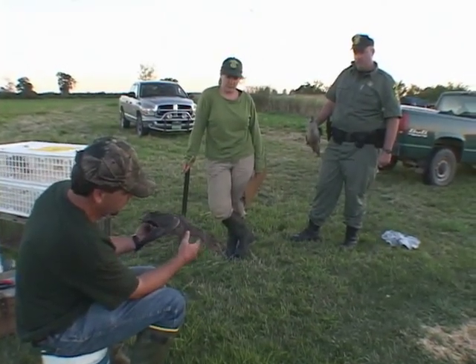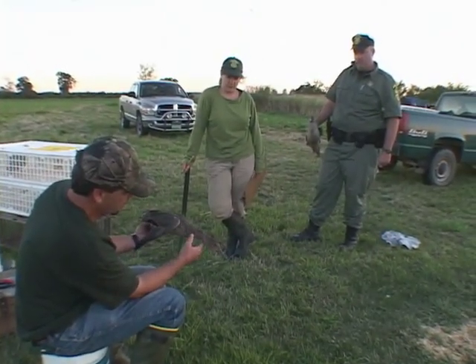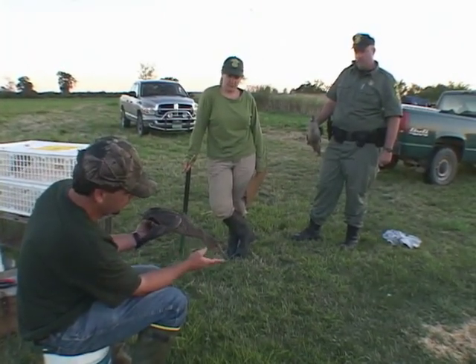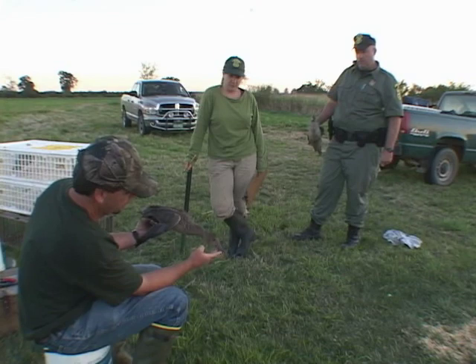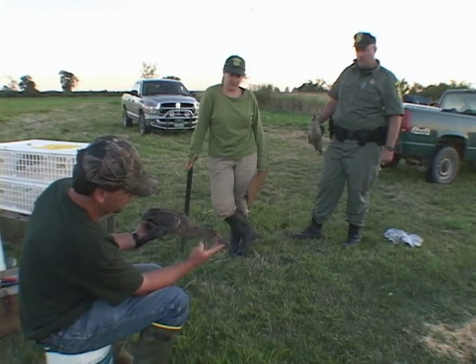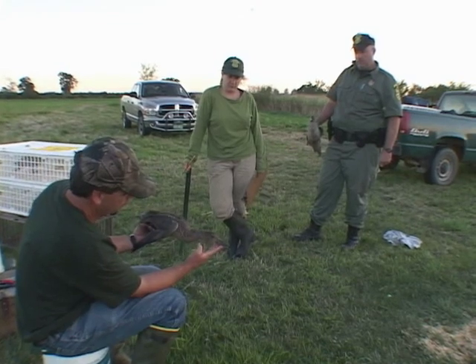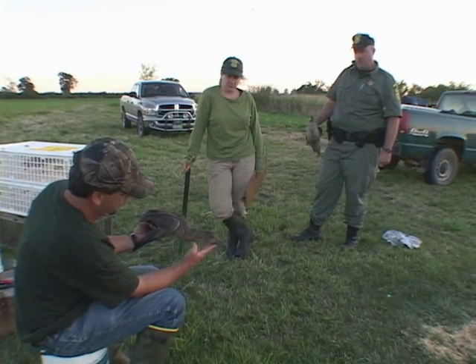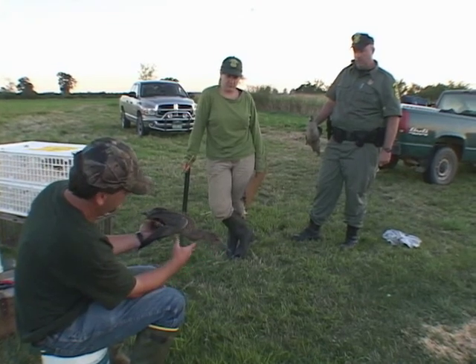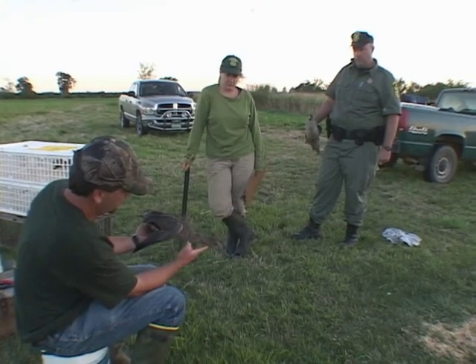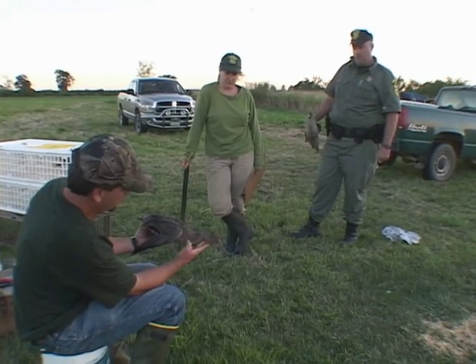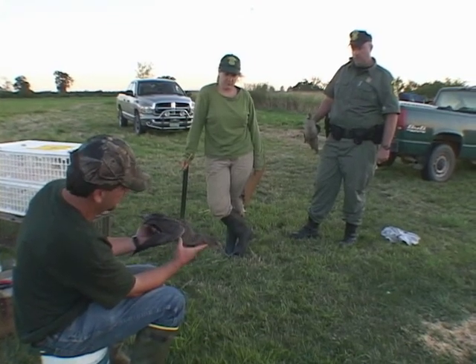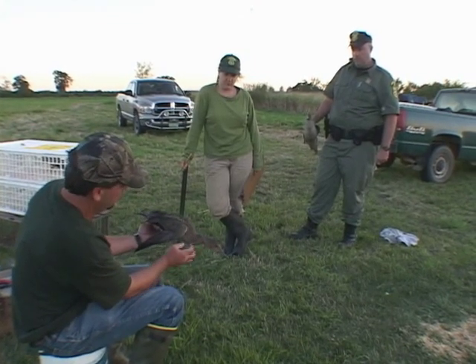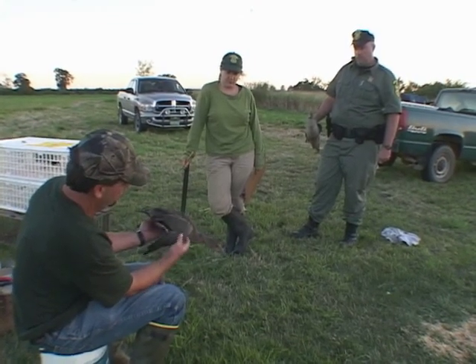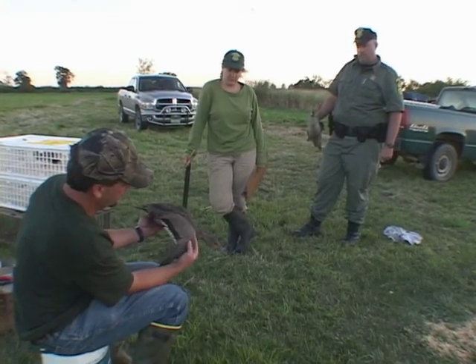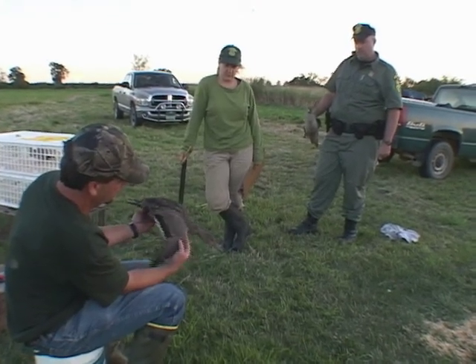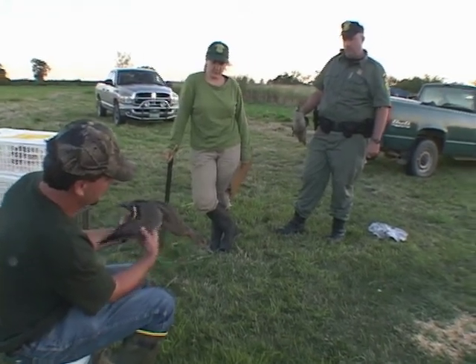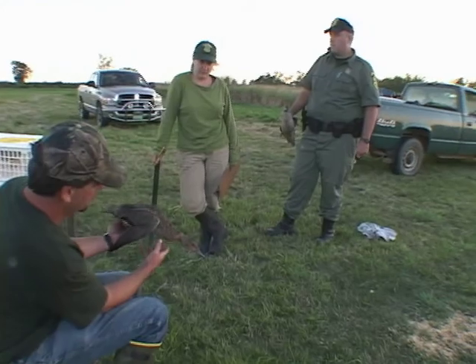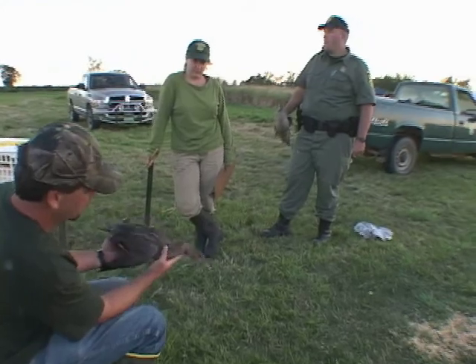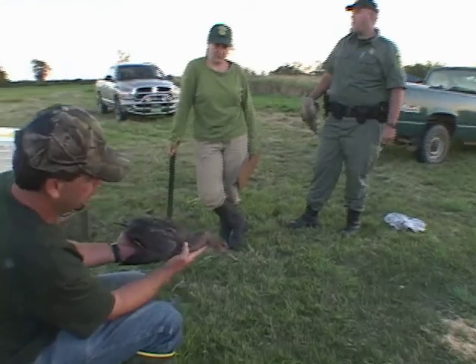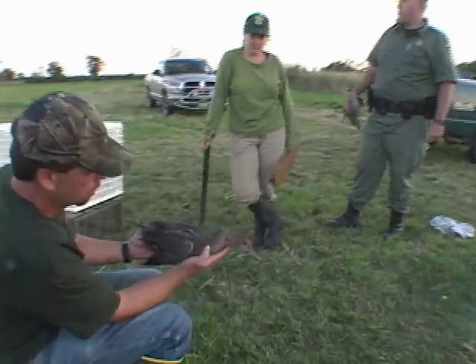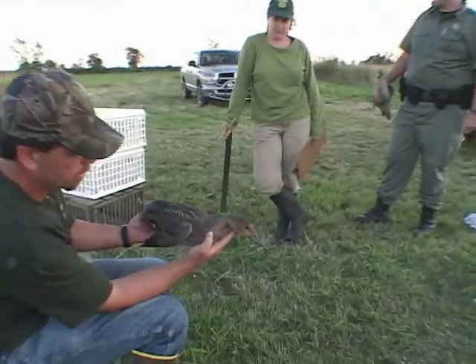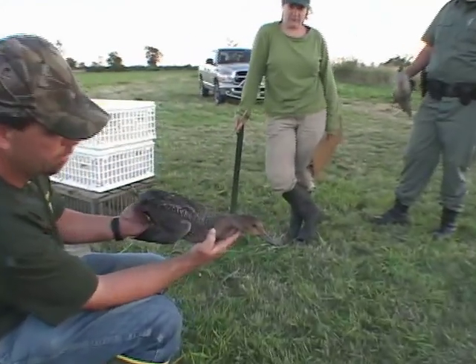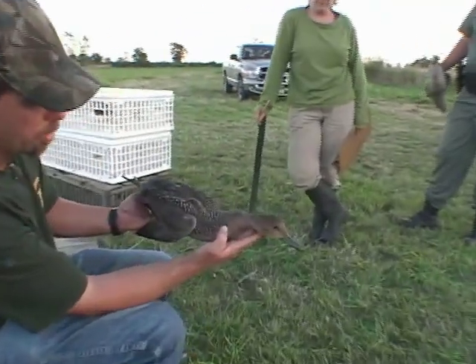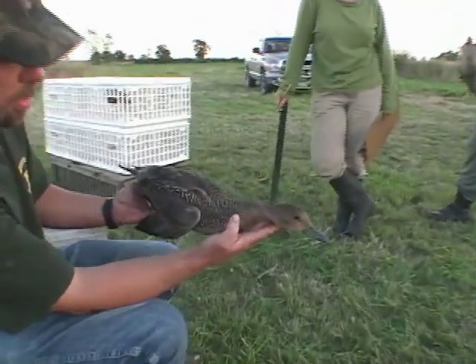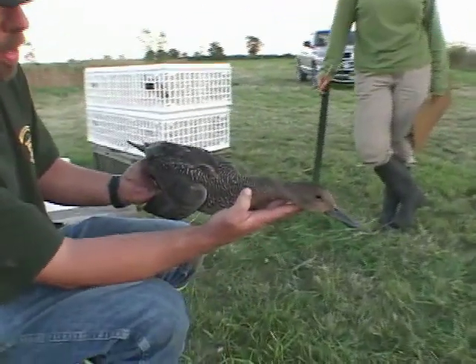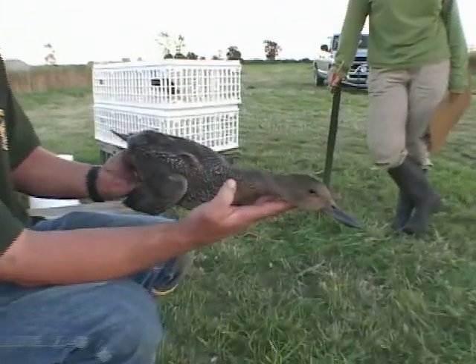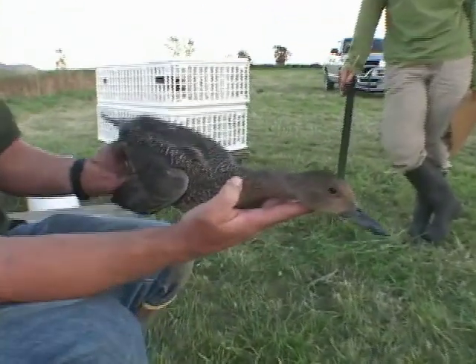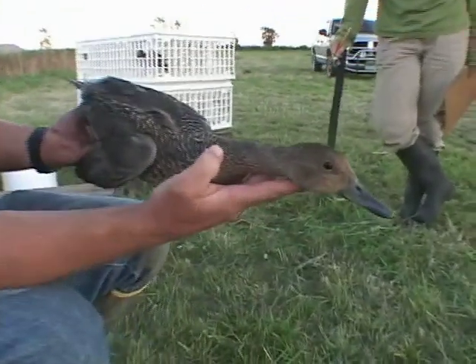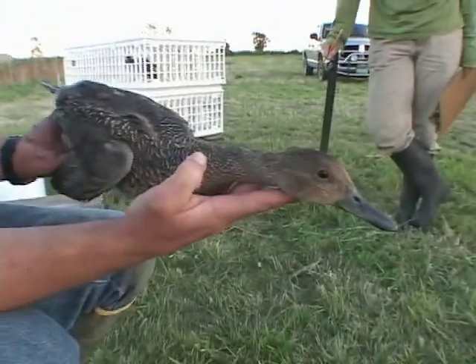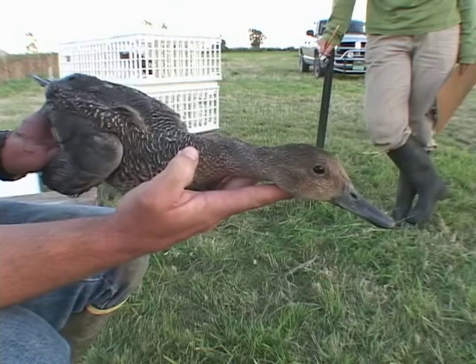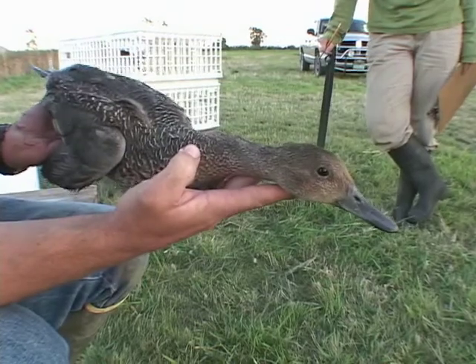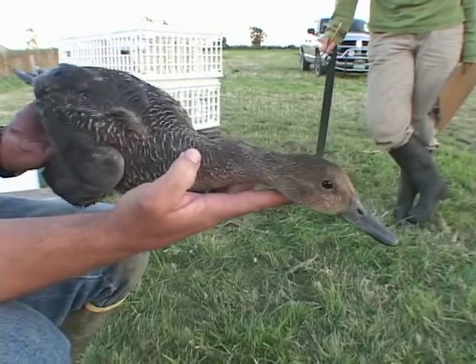It's like a long stretched out version of a green-winged teal. There are a lot of similarities — they both have gray feet, gray bills. The wing has some similarities. But size-wise, they're almost as big as a mallard. They're just a longer, skinnier version.